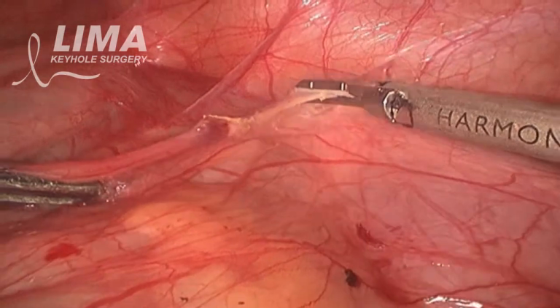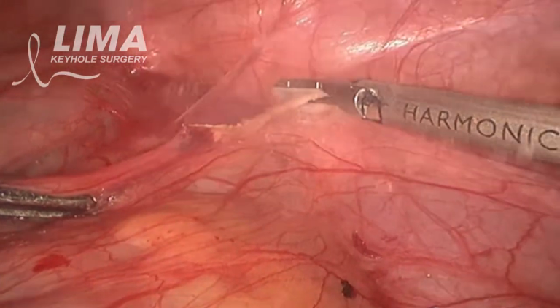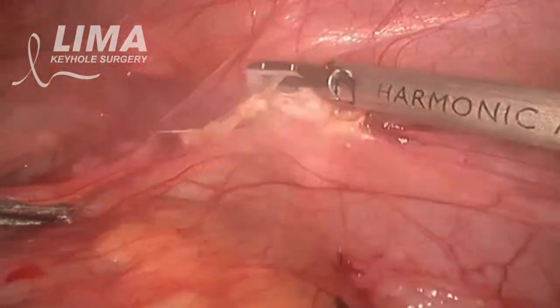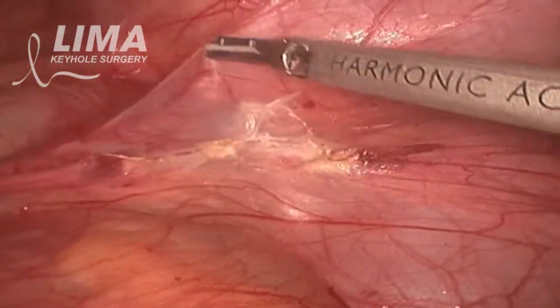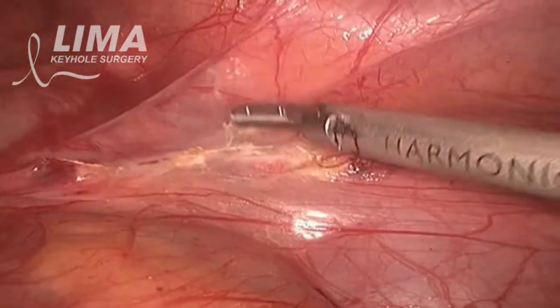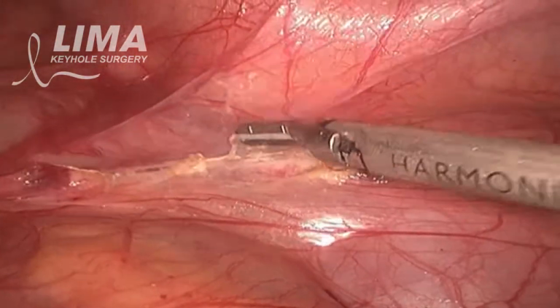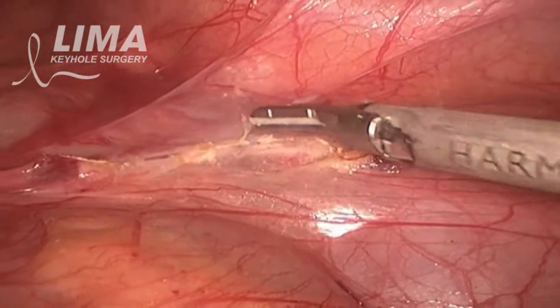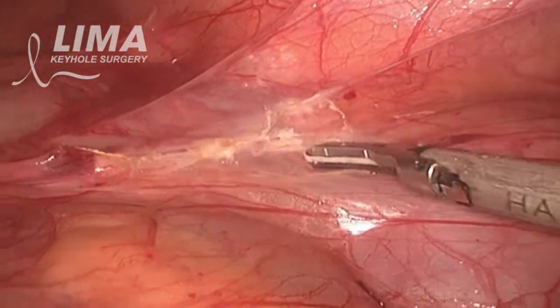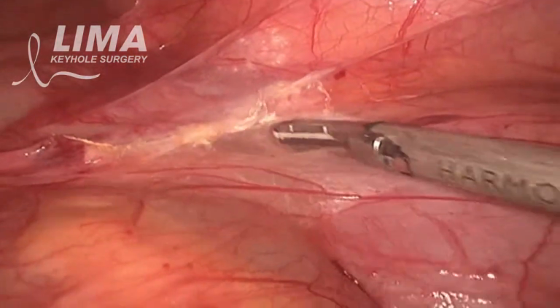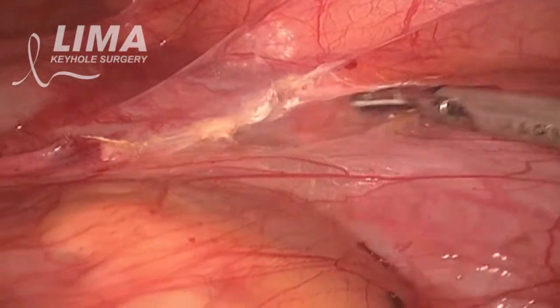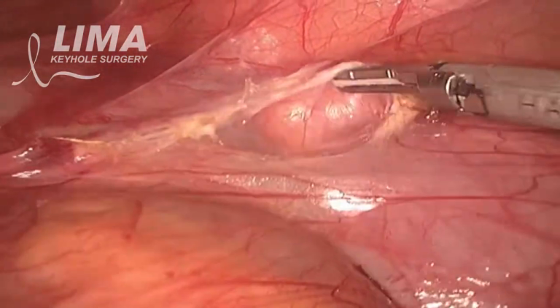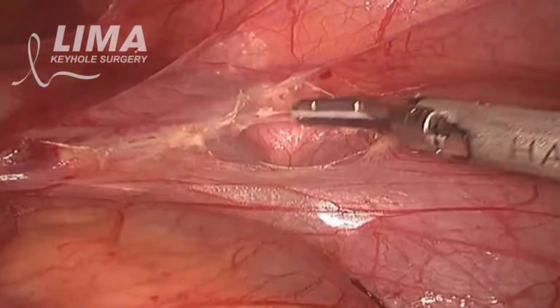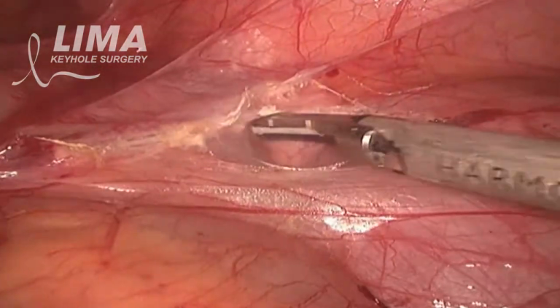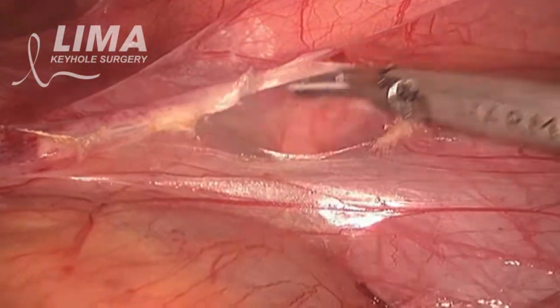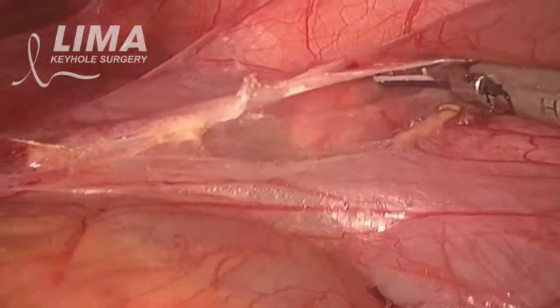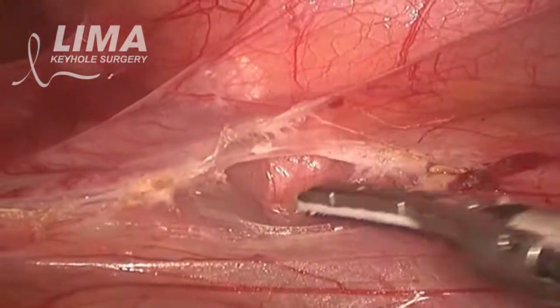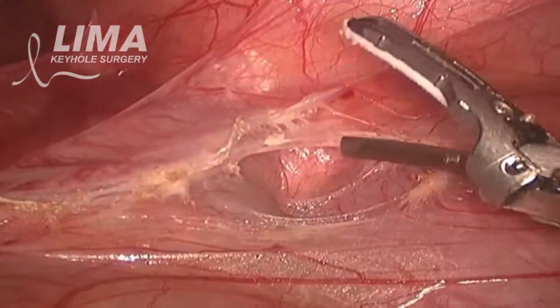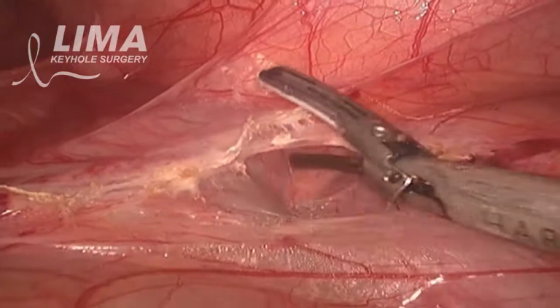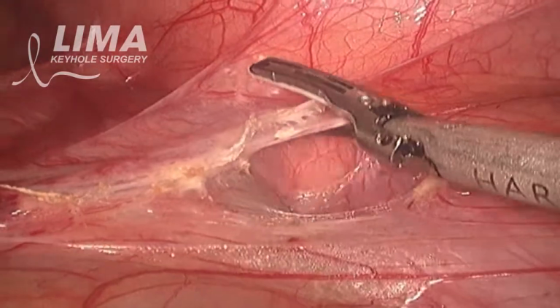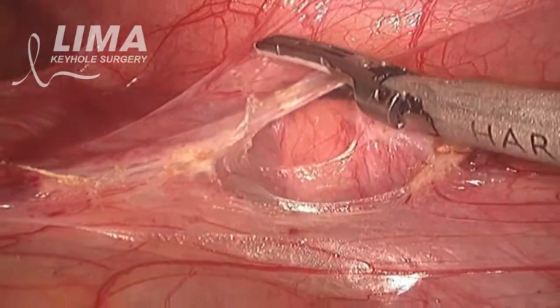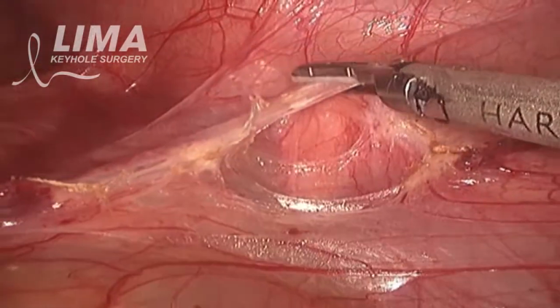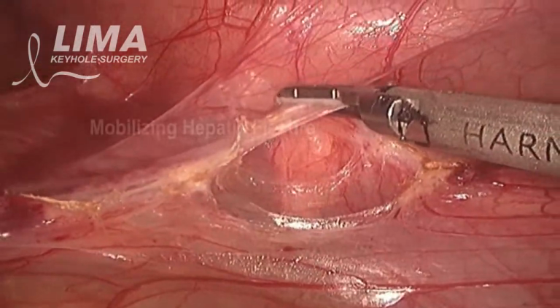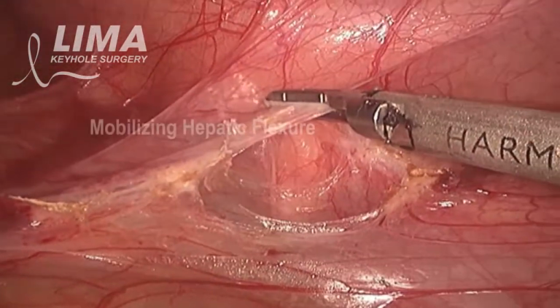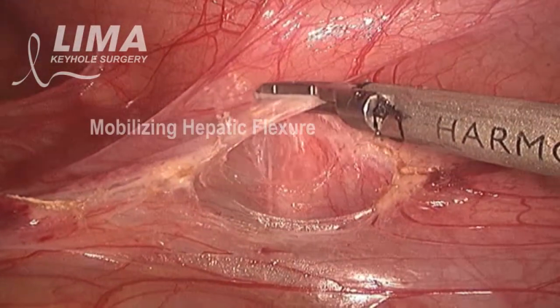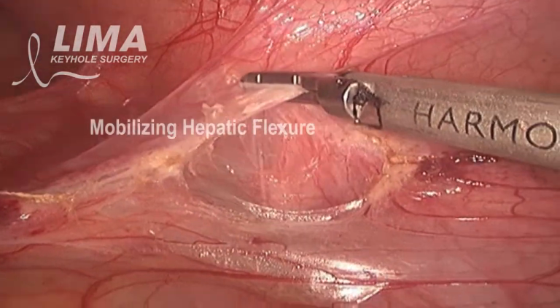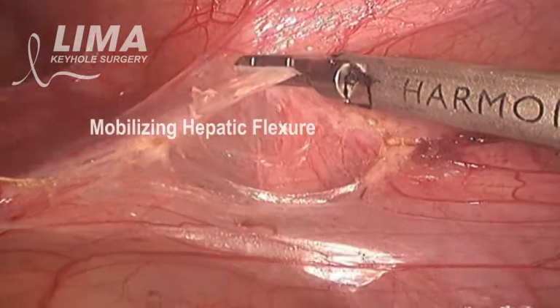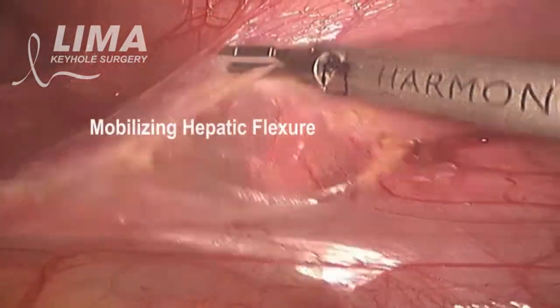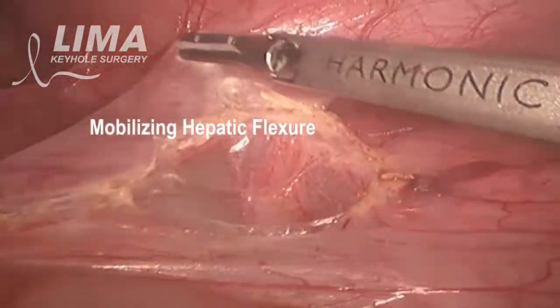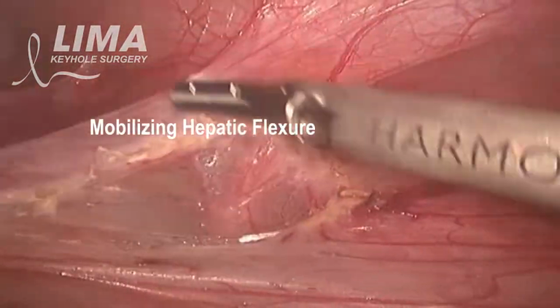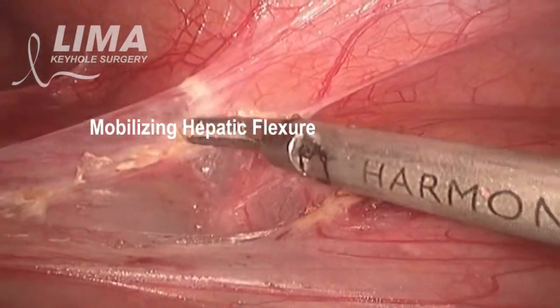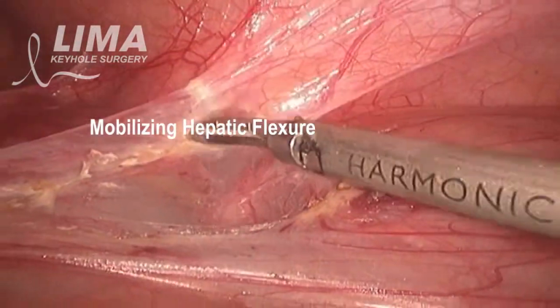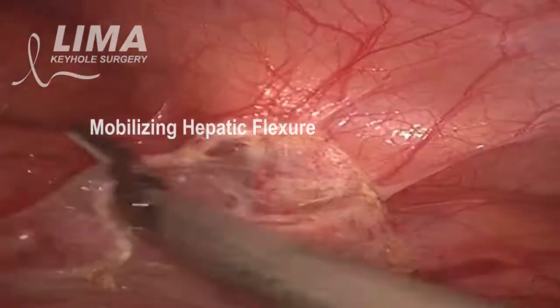Retrocaval ureter is an anomaly that happens because of persistence of the right posterior subcardinal vein.